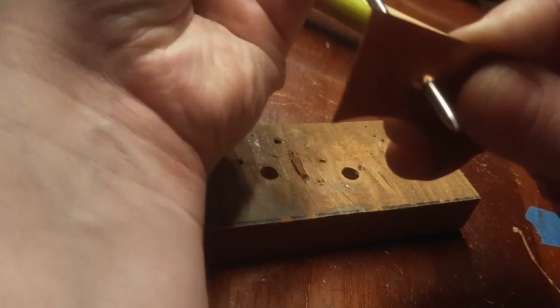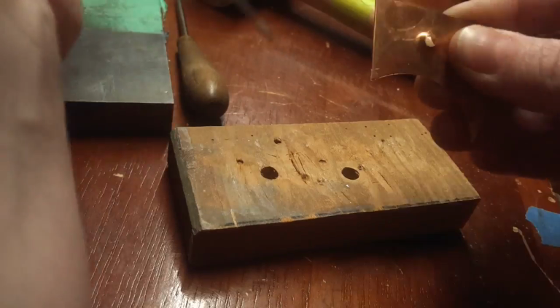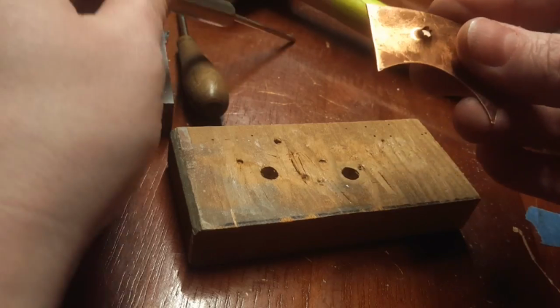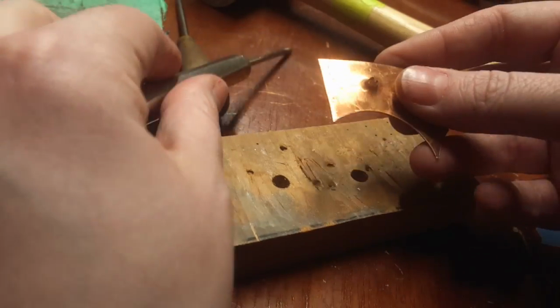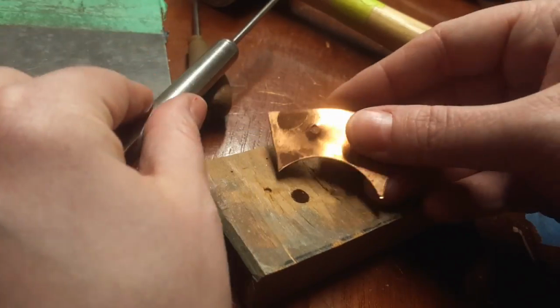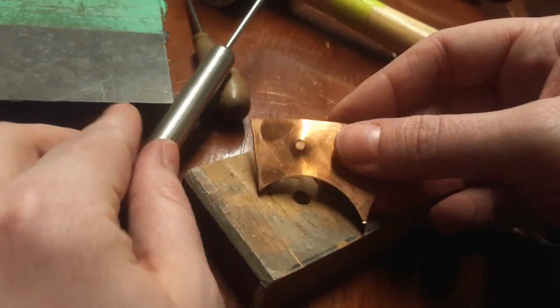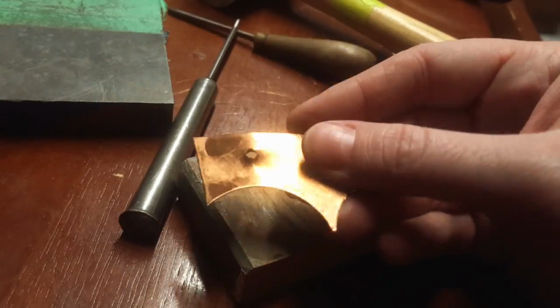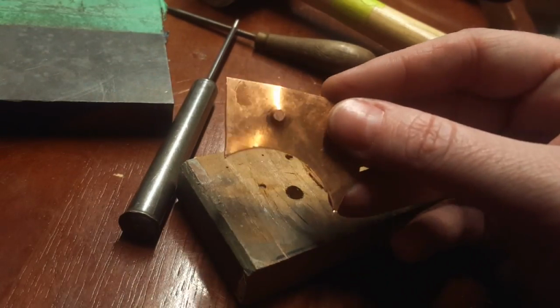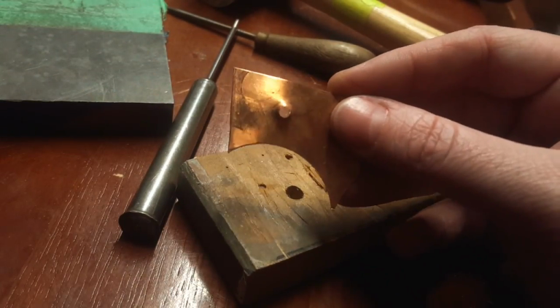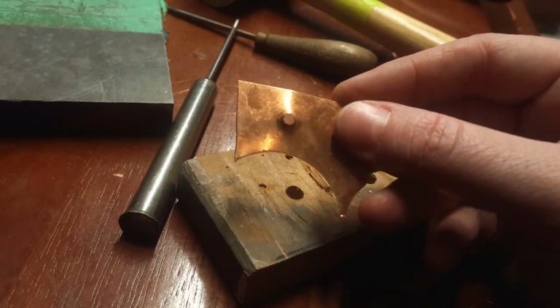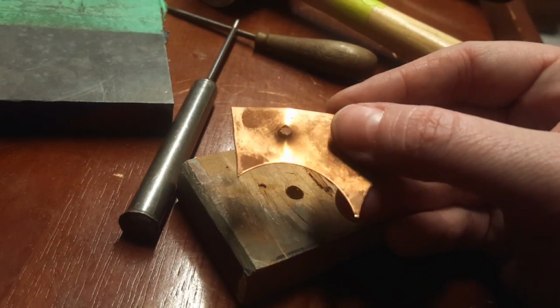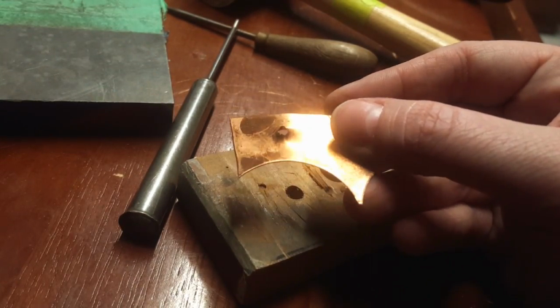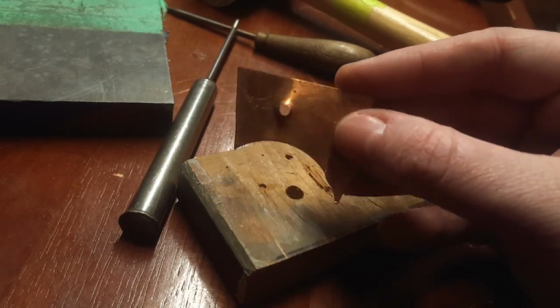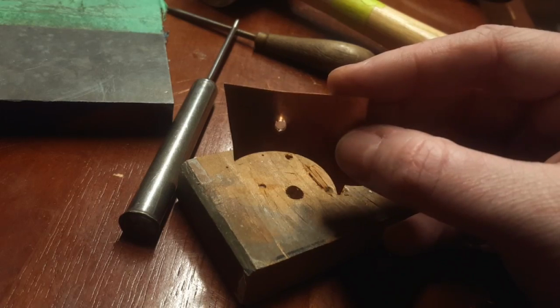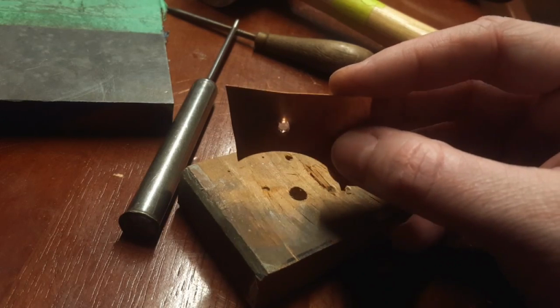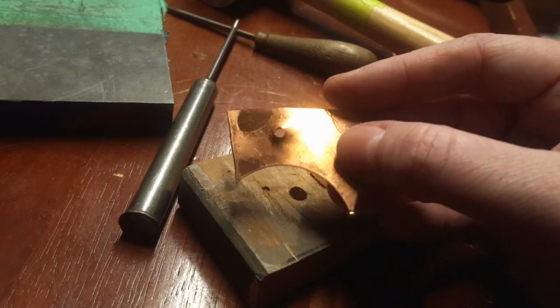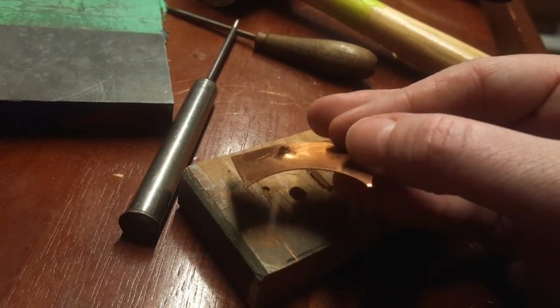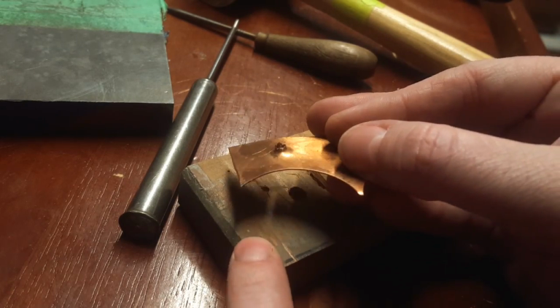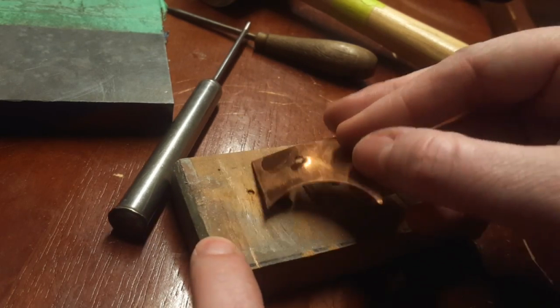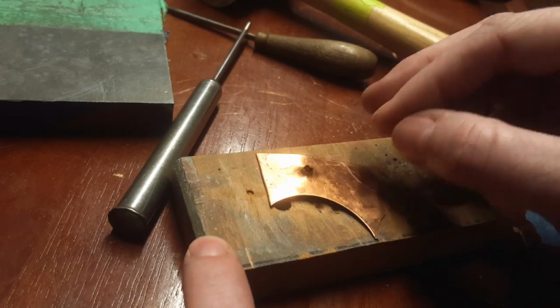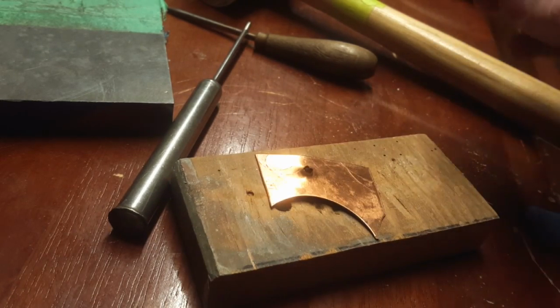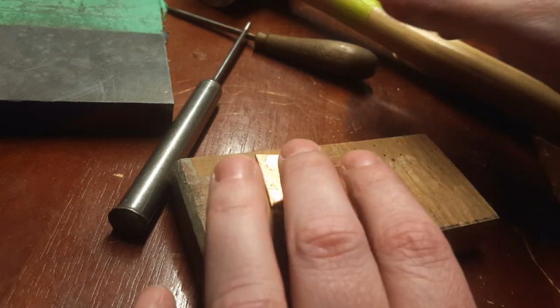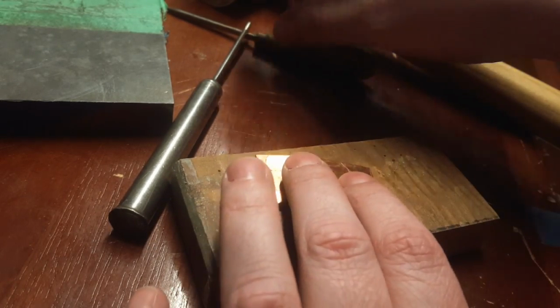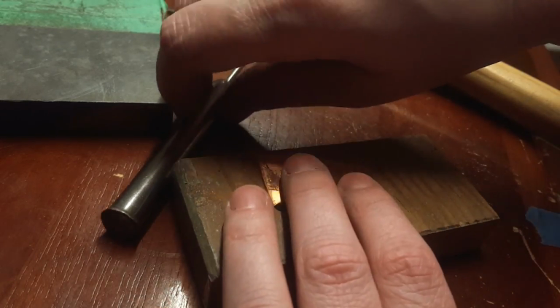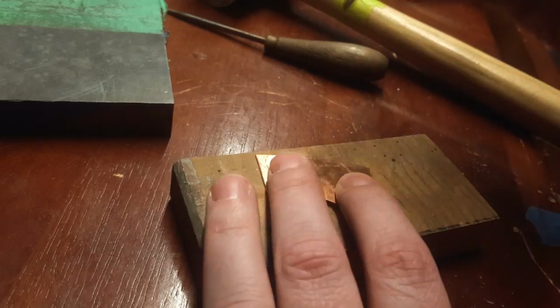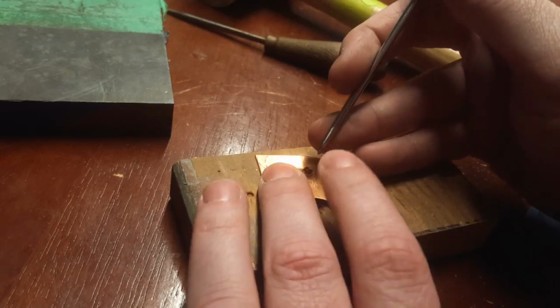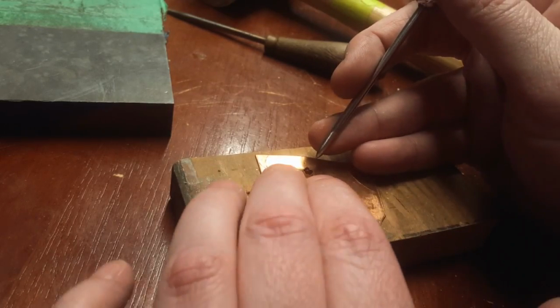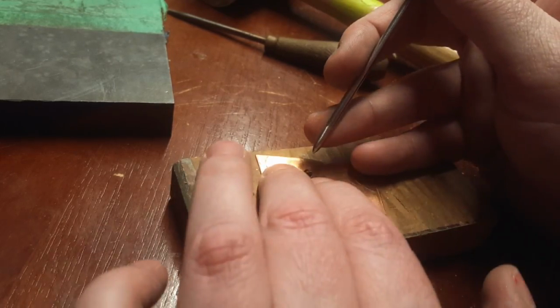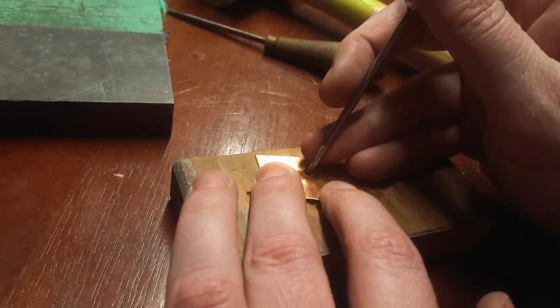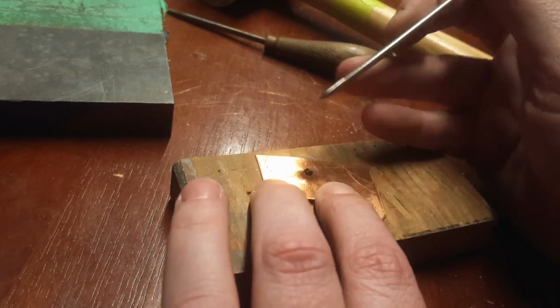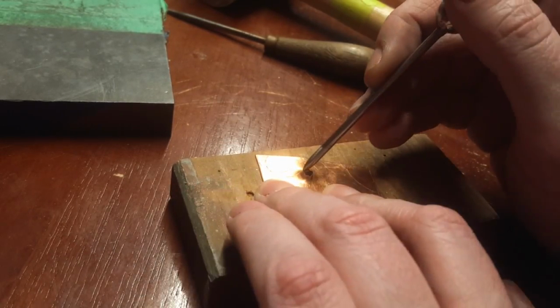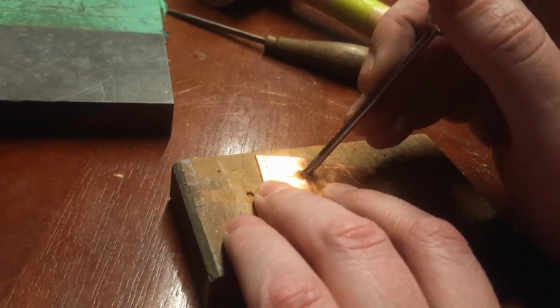So now it's pretty big. Like I said at the beginning, you'll probably want to anneal a couple times during this process because as you can see the ends are pretty split, which is fine. I'll show you how to fix that later.